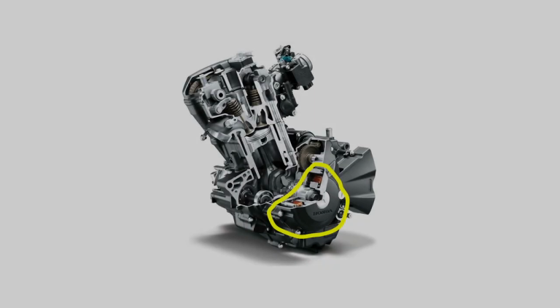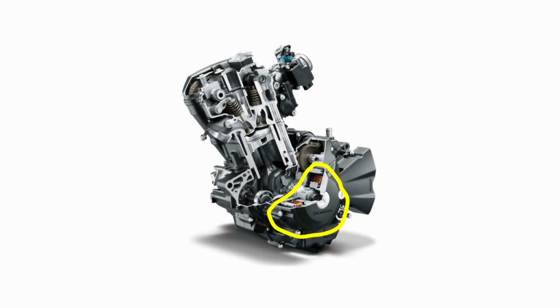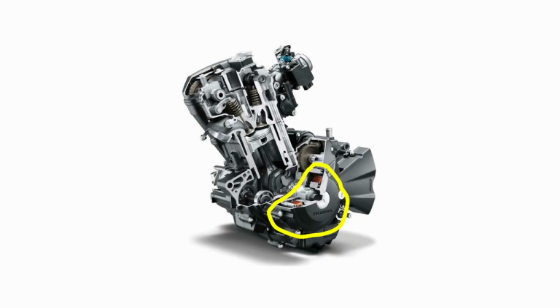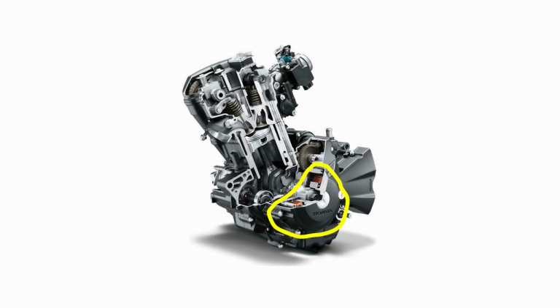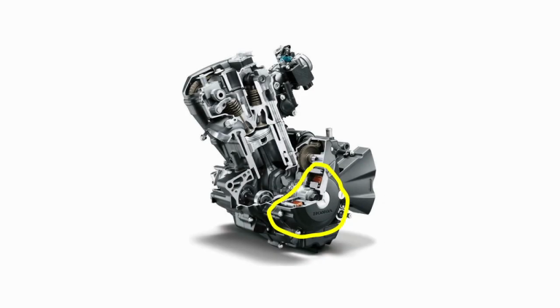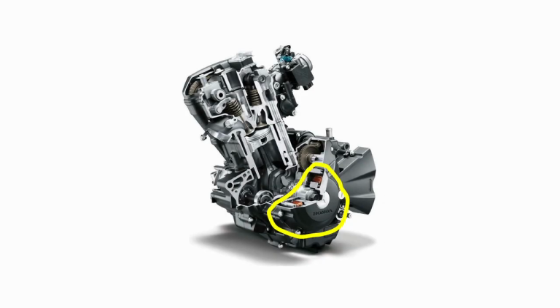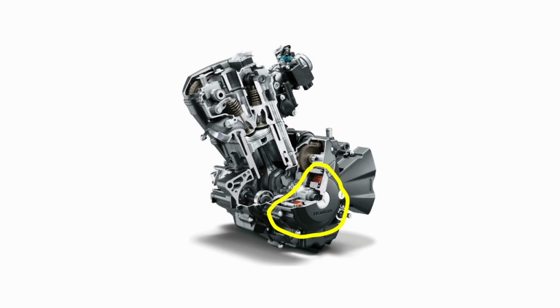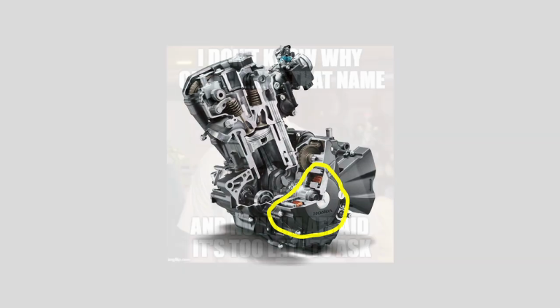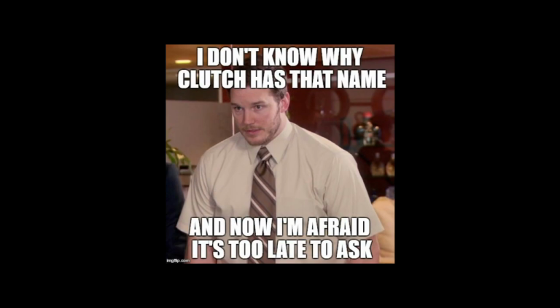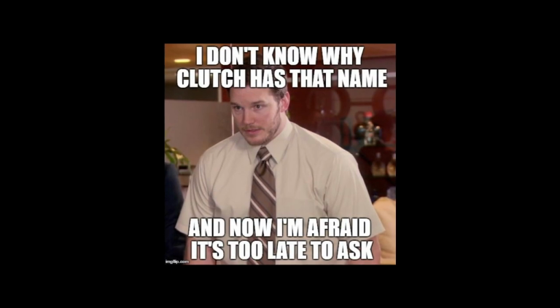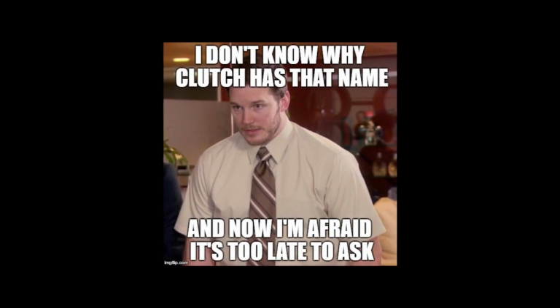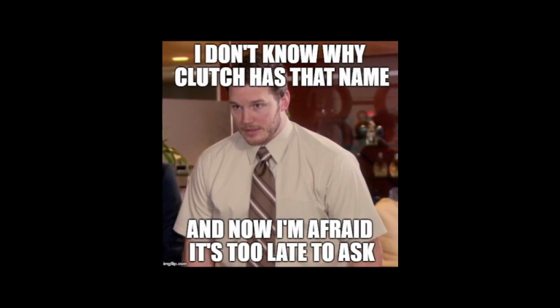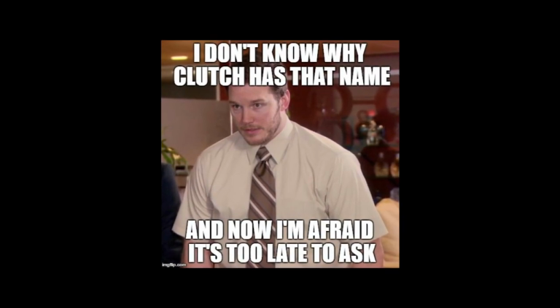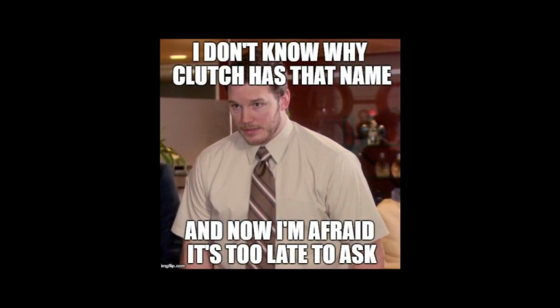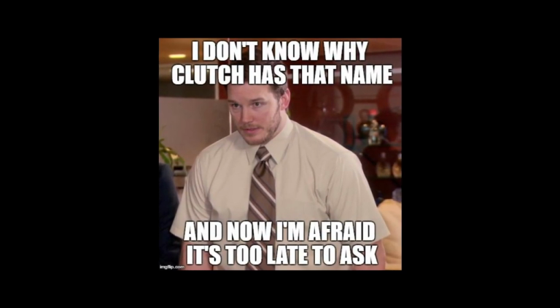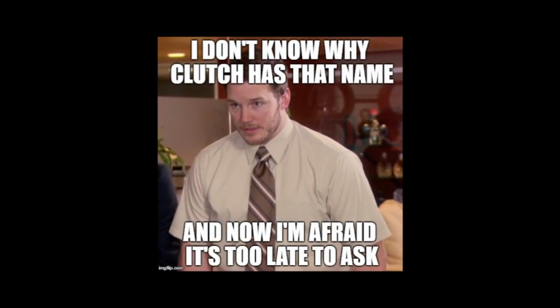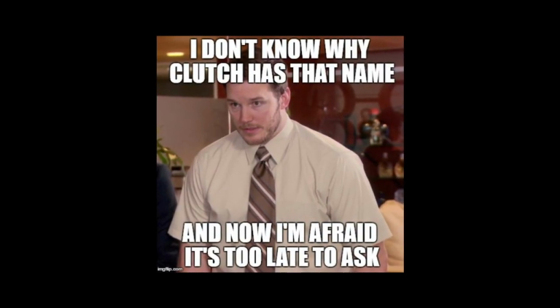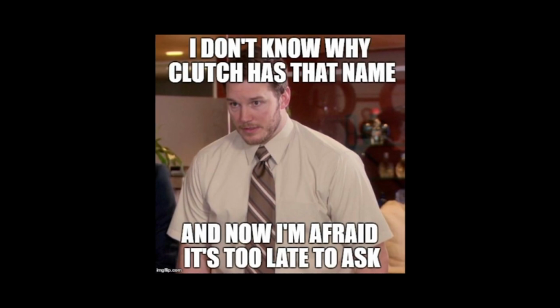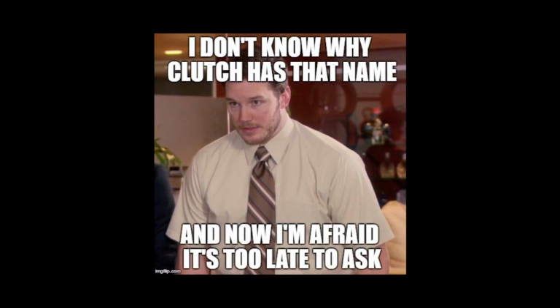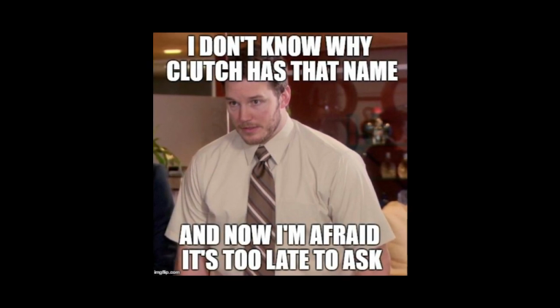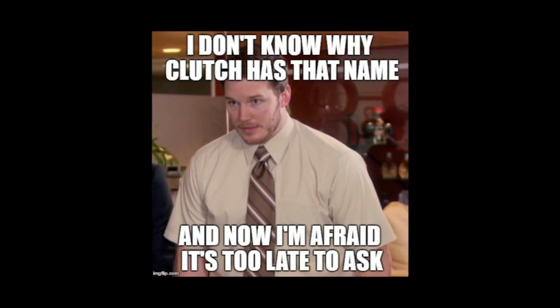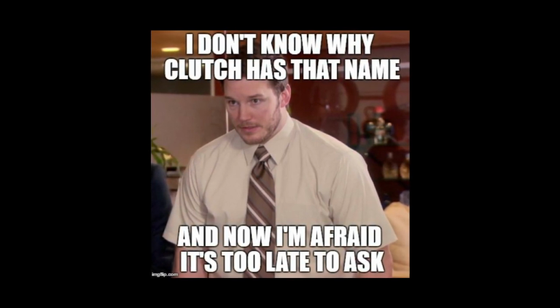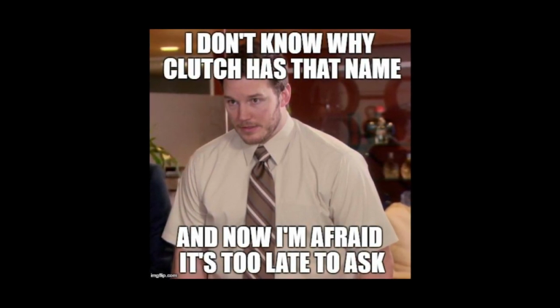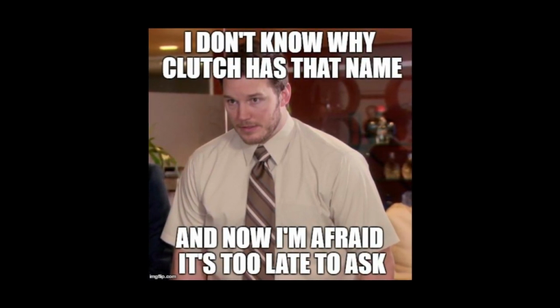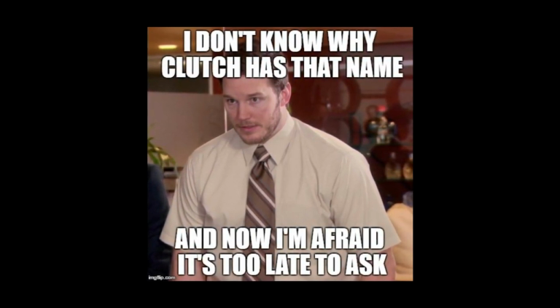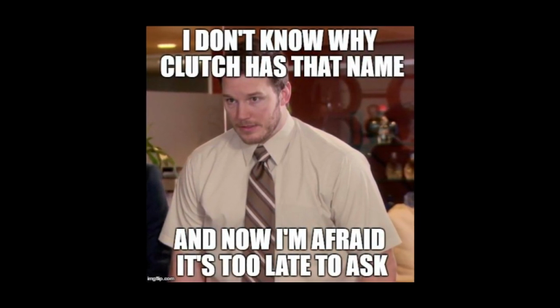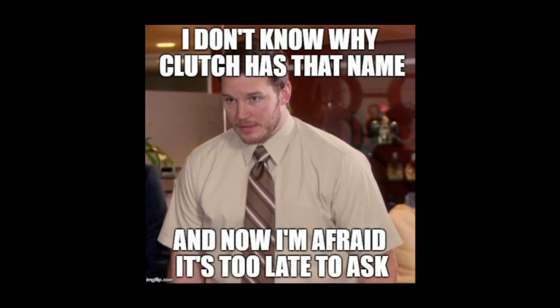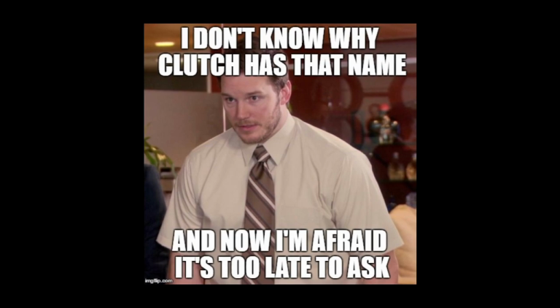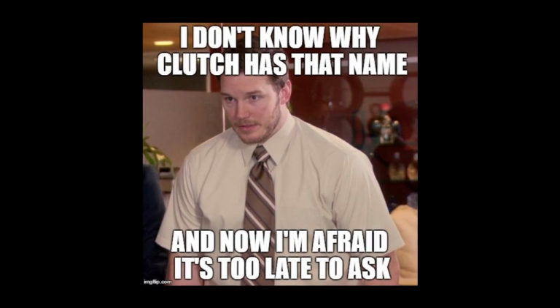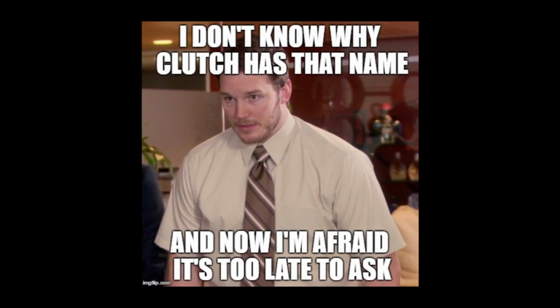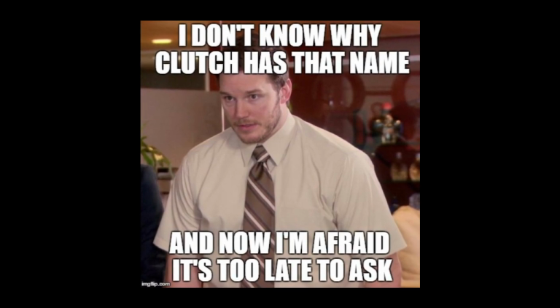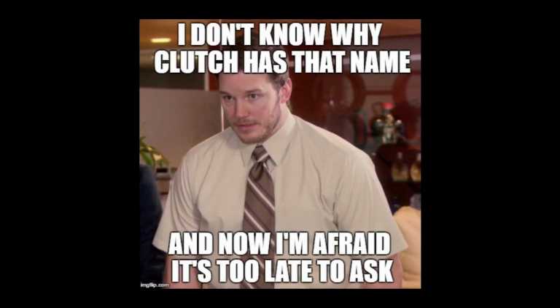The next step towards splitting the crankcase is to remove the clutch. While researching this step, I learned about the difference between a wet clutch and a dry clutch. MC Magazine actually has a pretty concise video about that here on YouTube — check it out for more info on clutches in general.